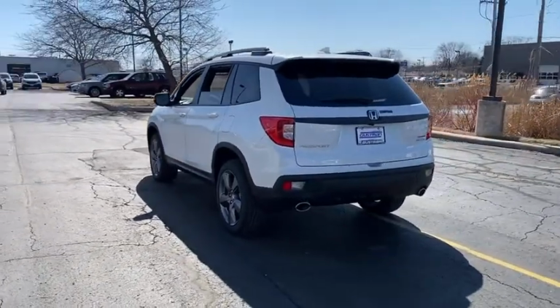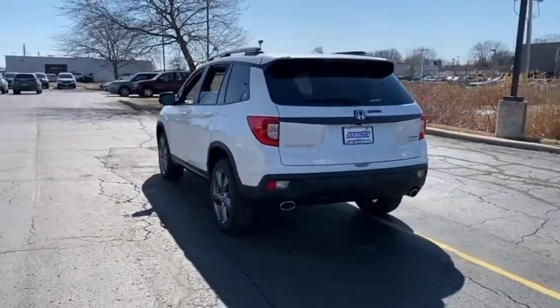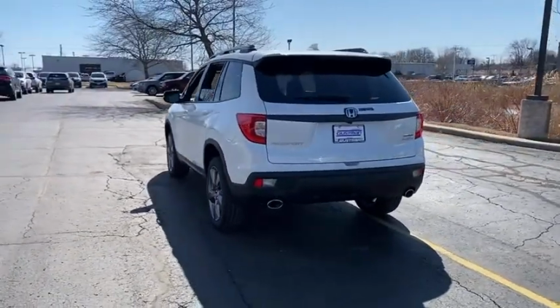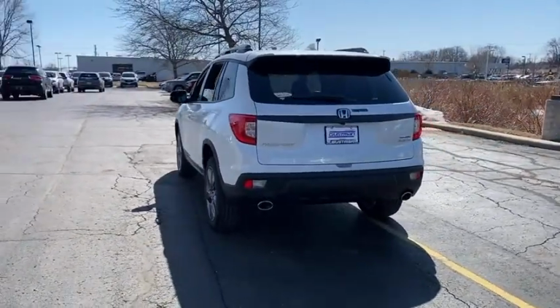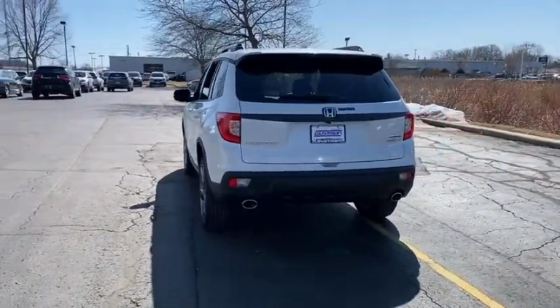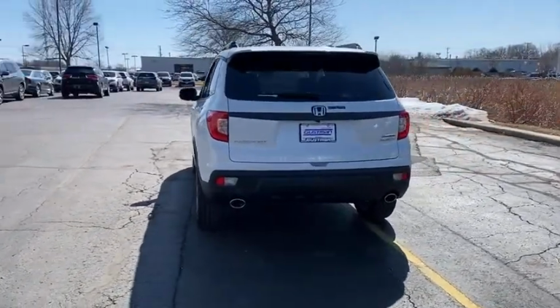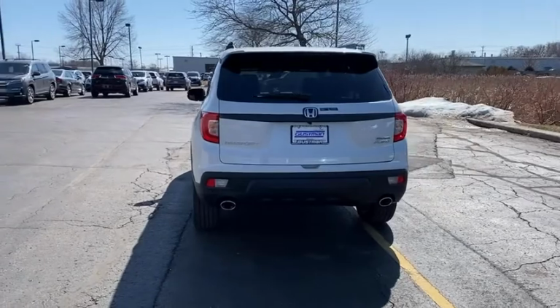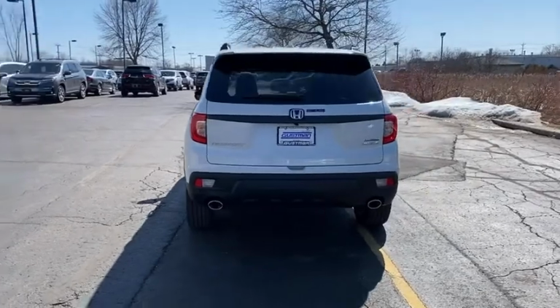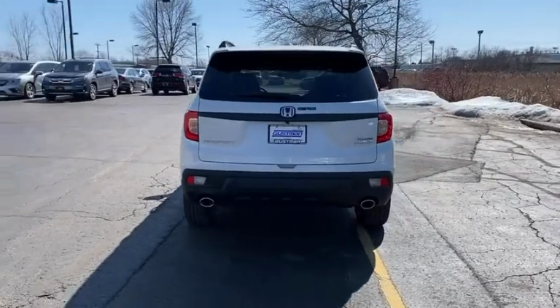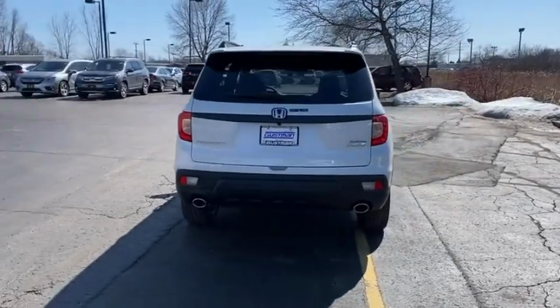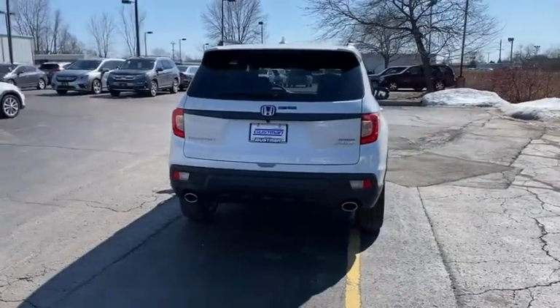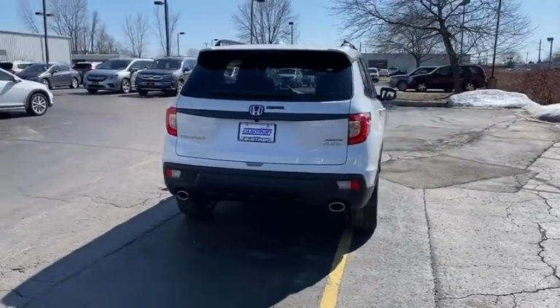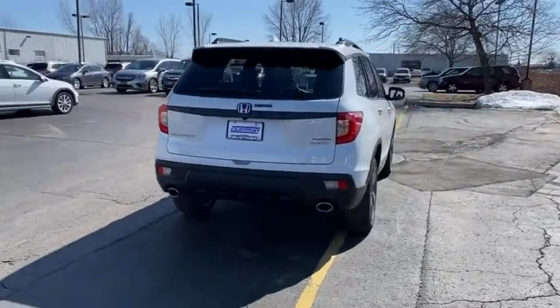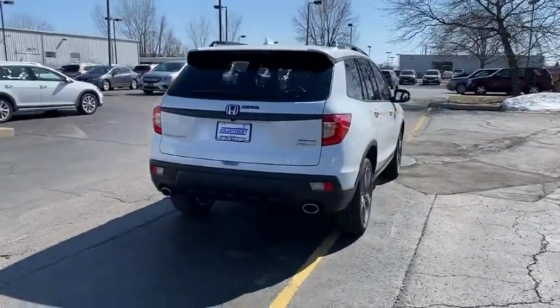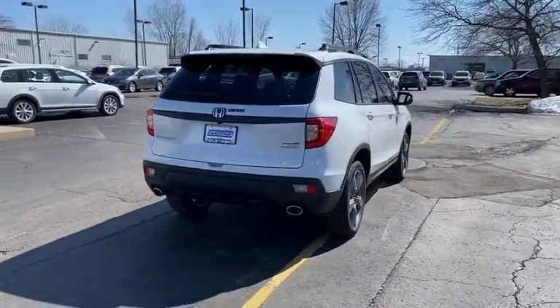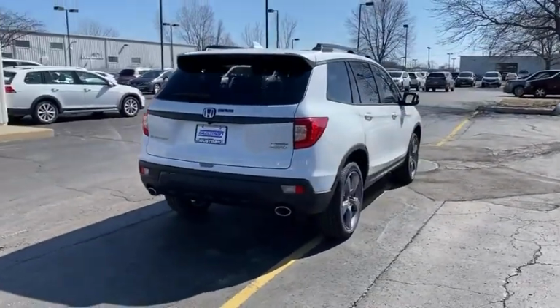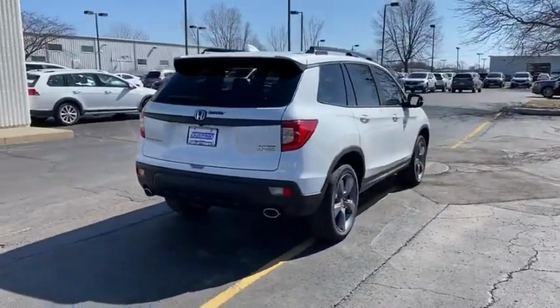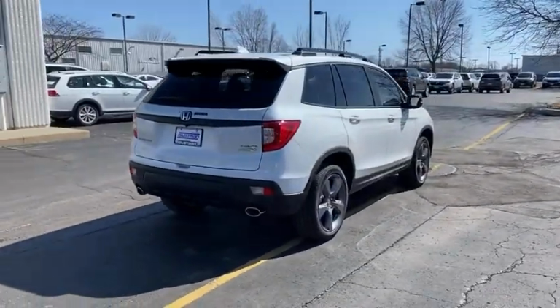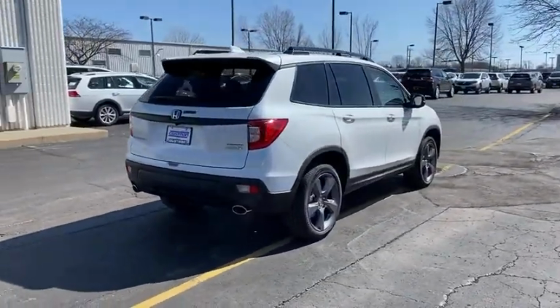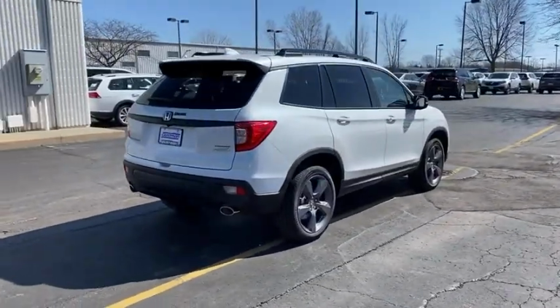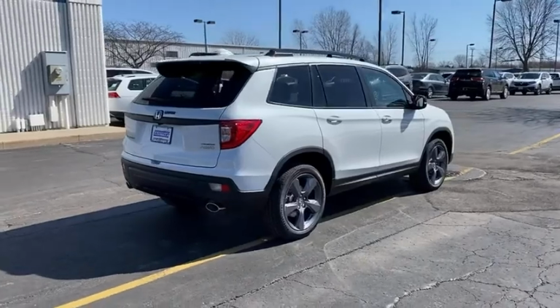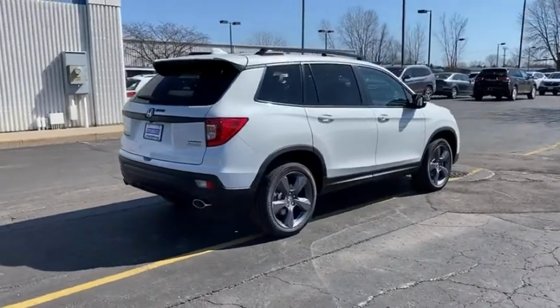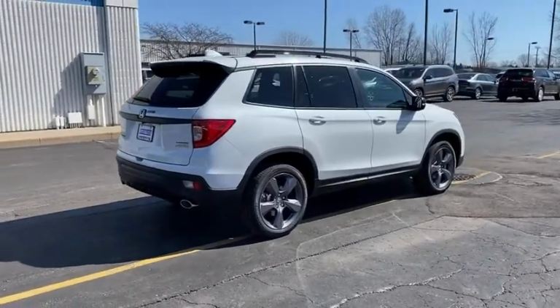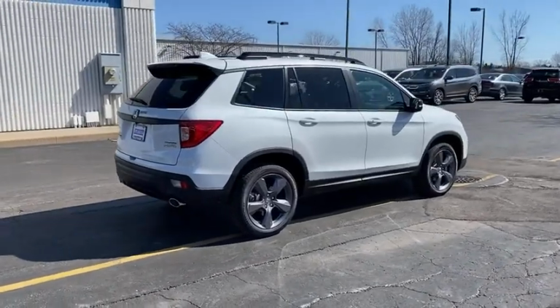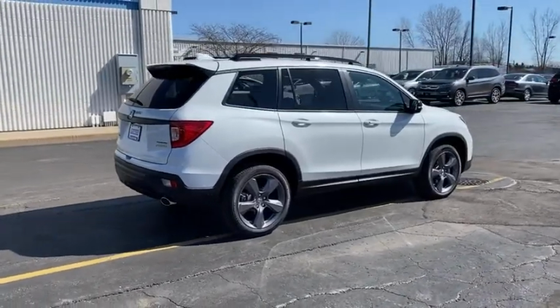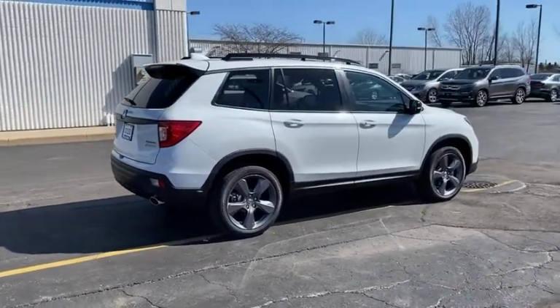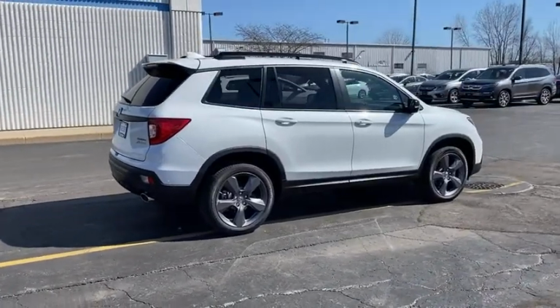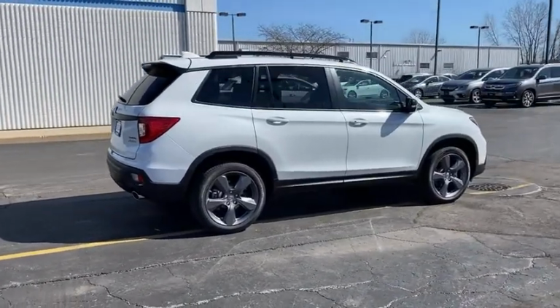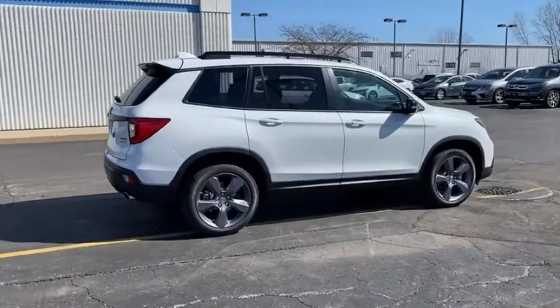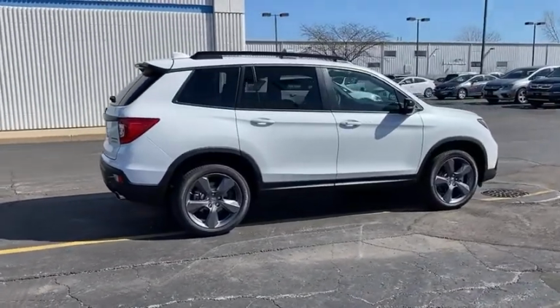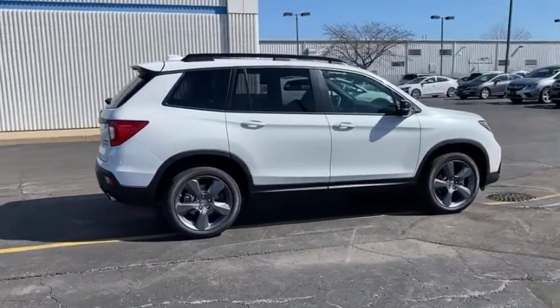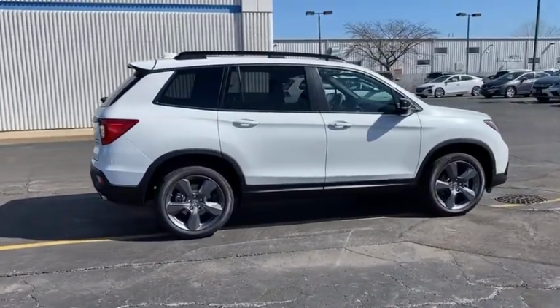Here are some of this vehicle's great options: tire pressure monitor, all-wheel drive, heated mirrors, aluminum wheels, rear spoiler, remote engine start, power liftgate, brake assist, and traction control.